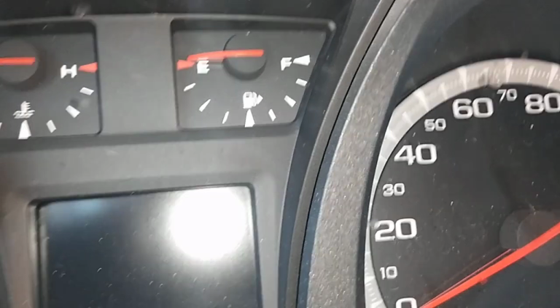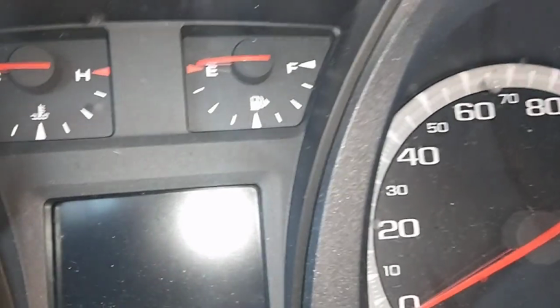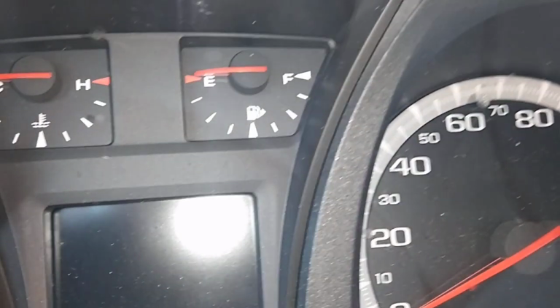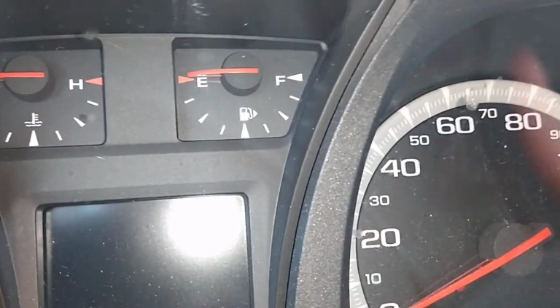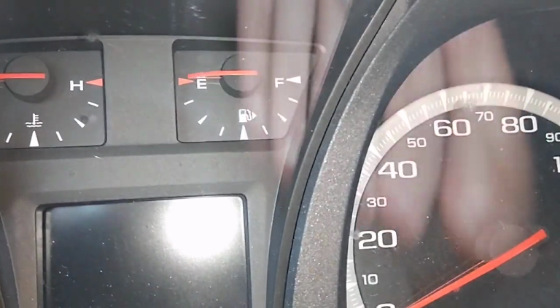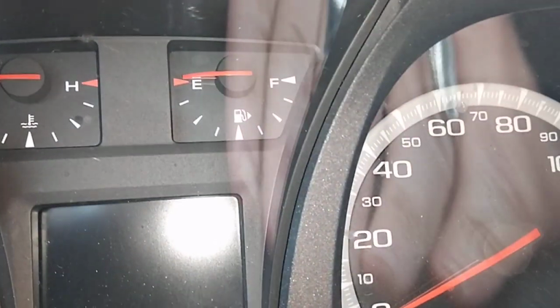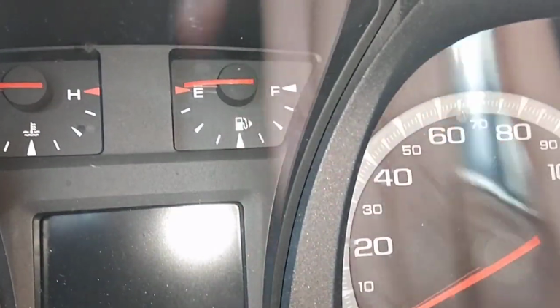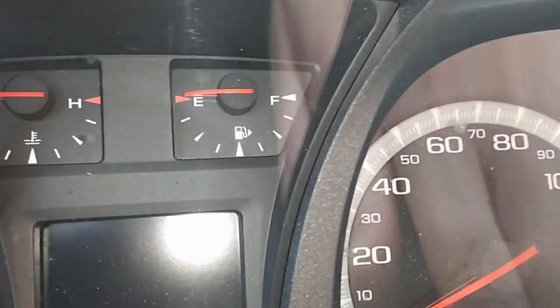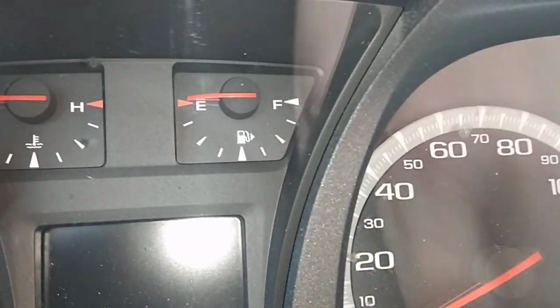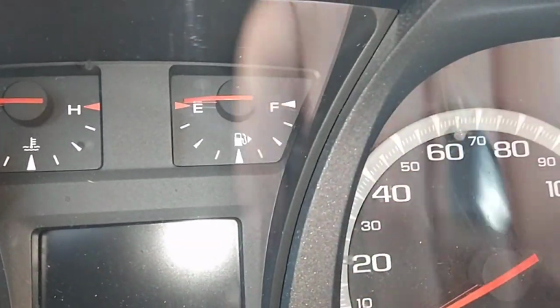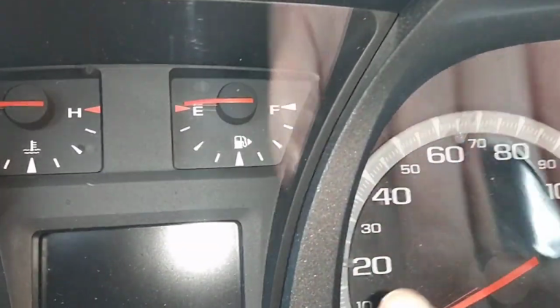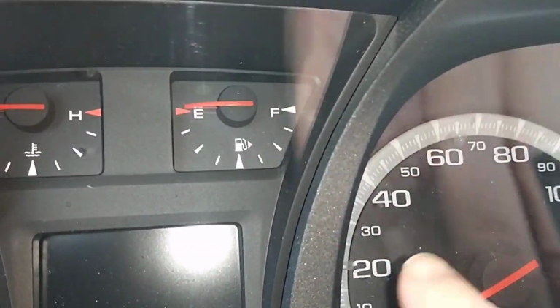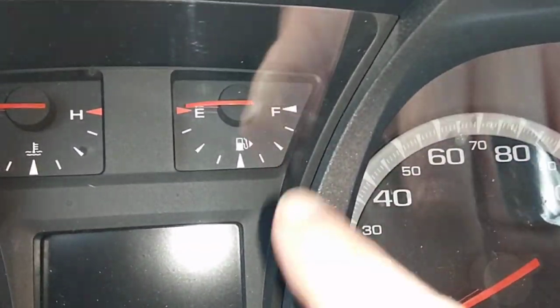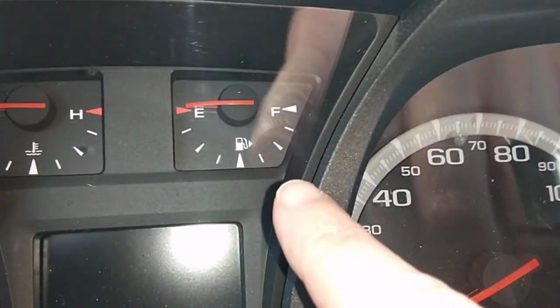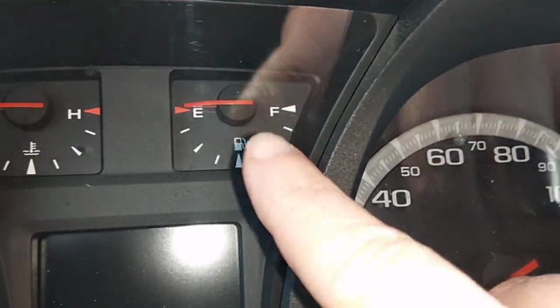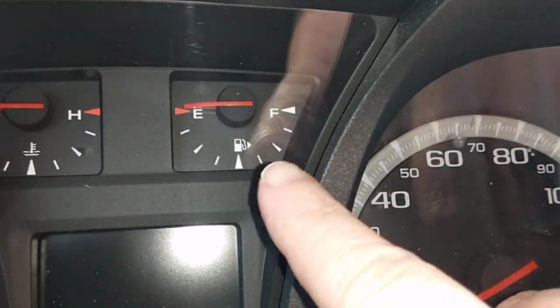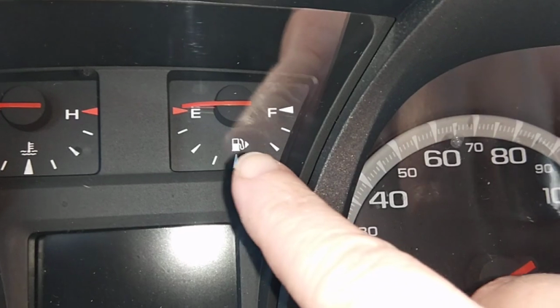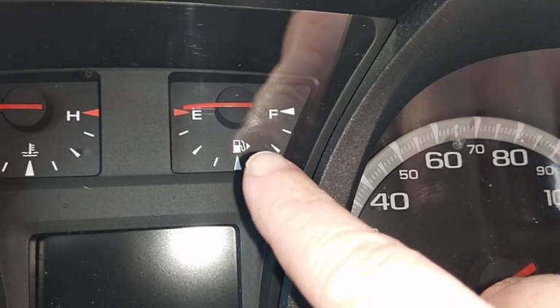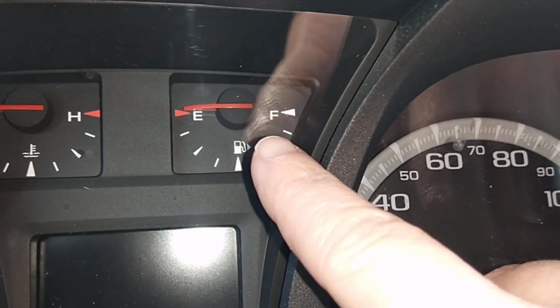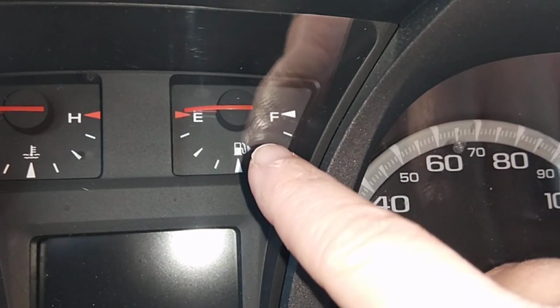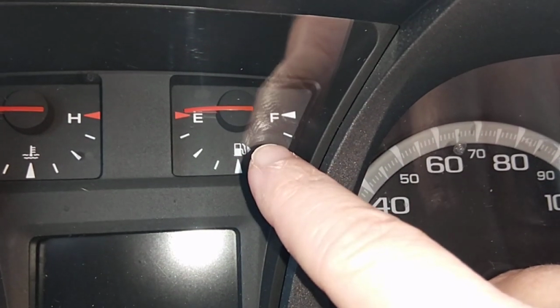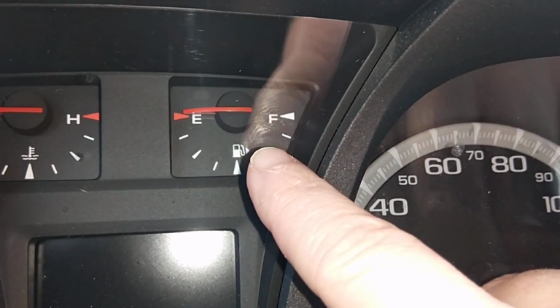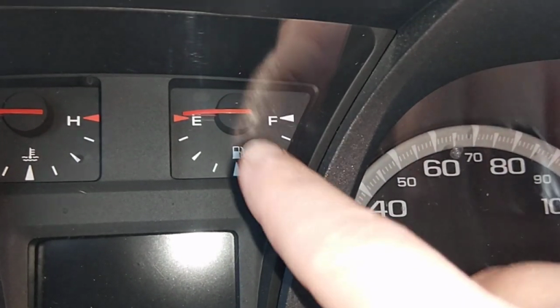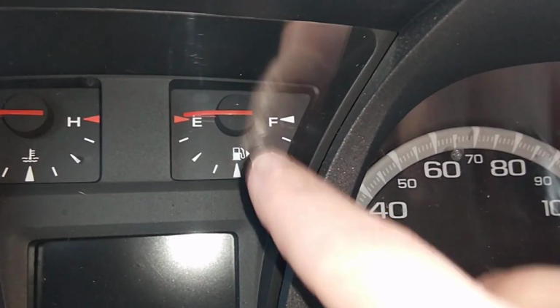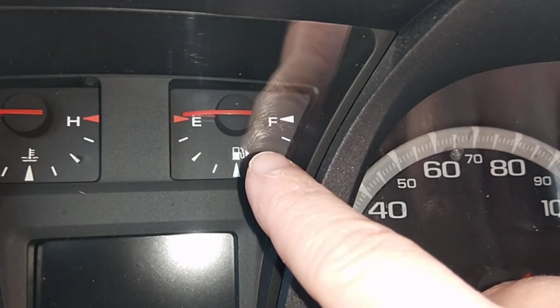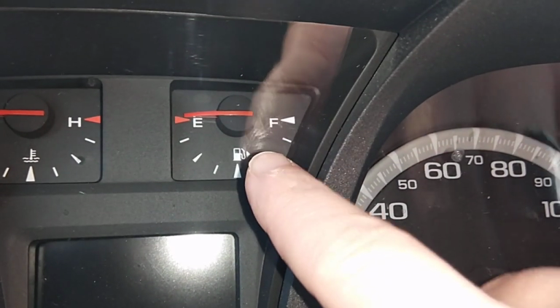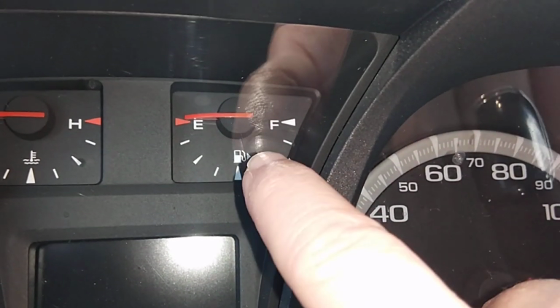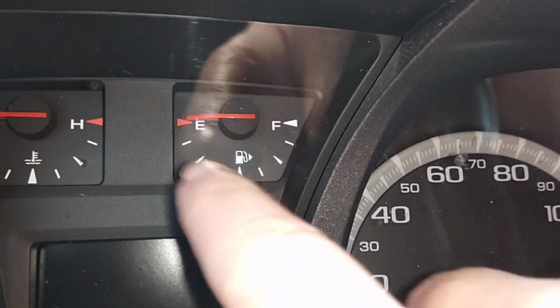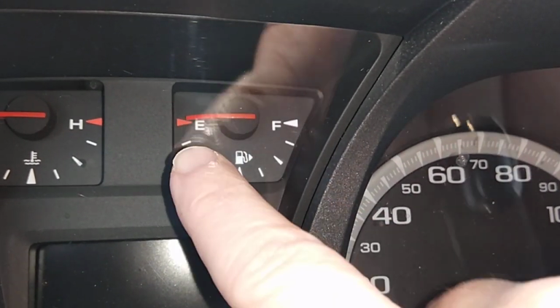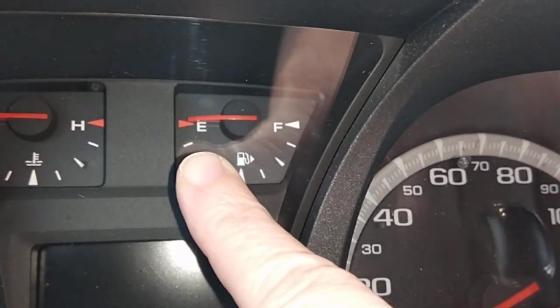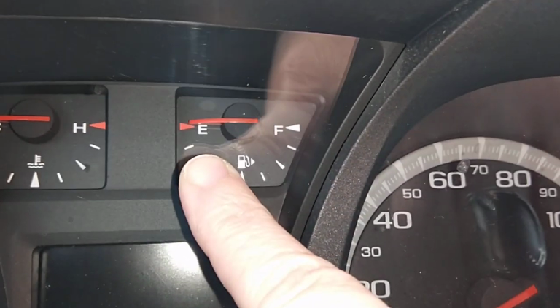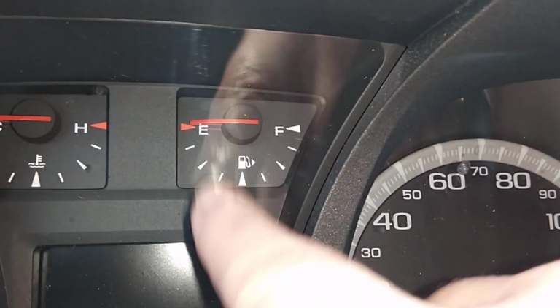Hey guys, if you want to find out what side your gas tank is on, you see where the gas is in the little triangle? That means it's on the right. If the triangle is on the left, then it's on the left.